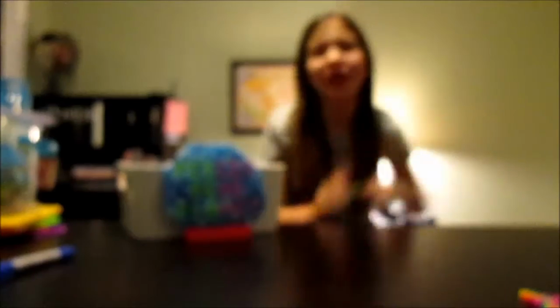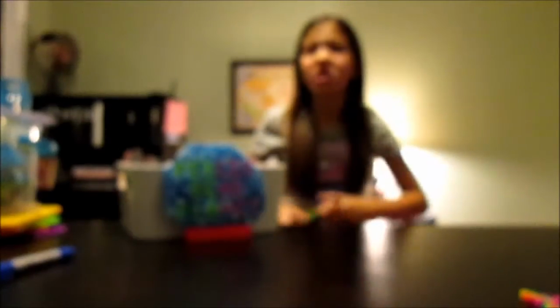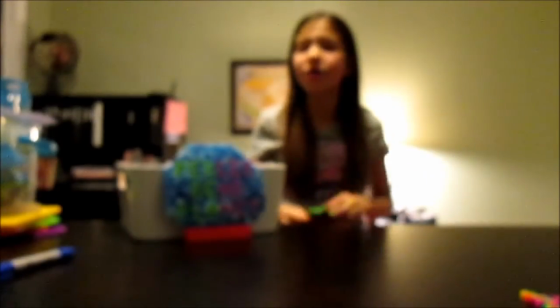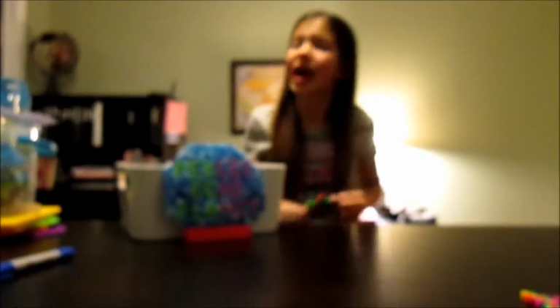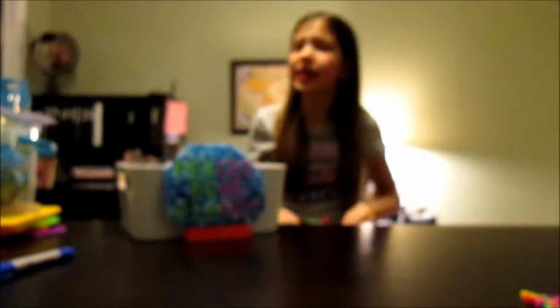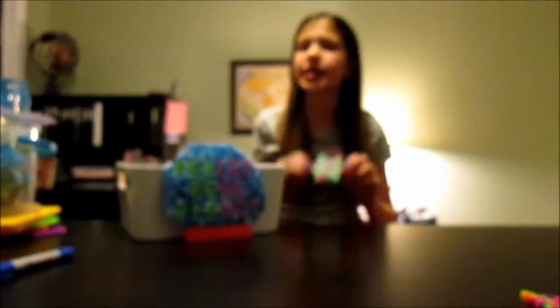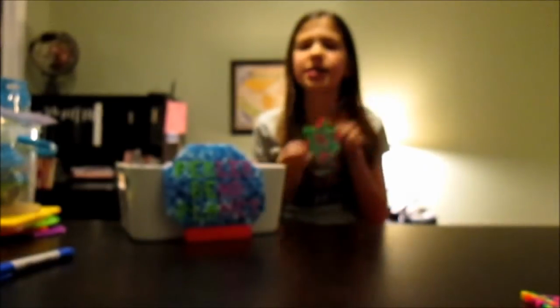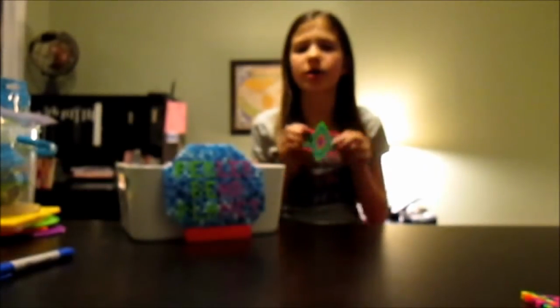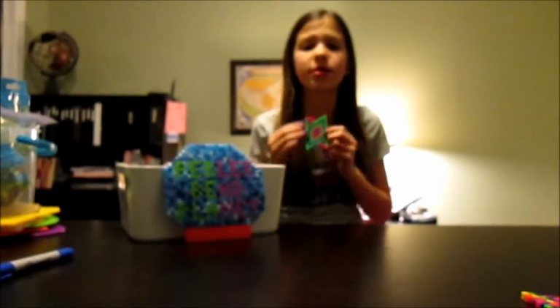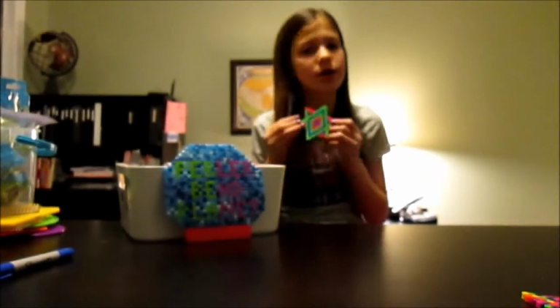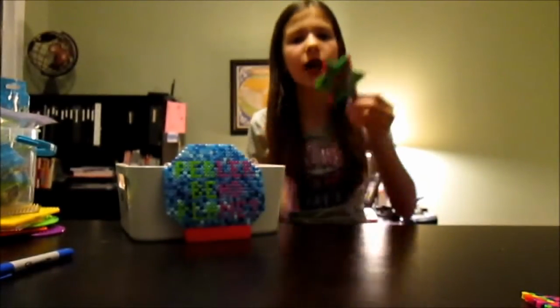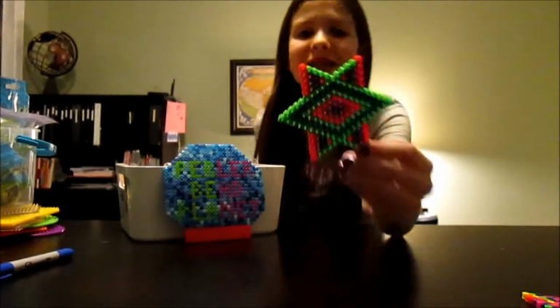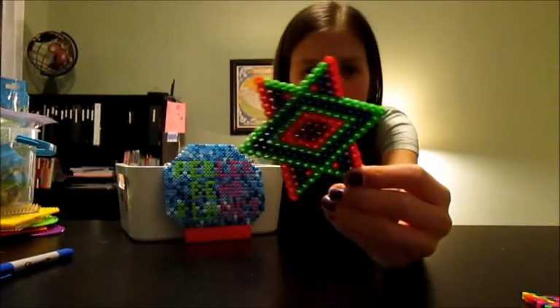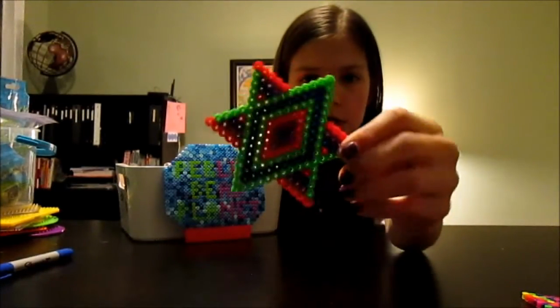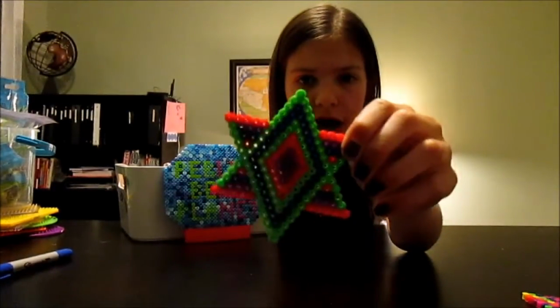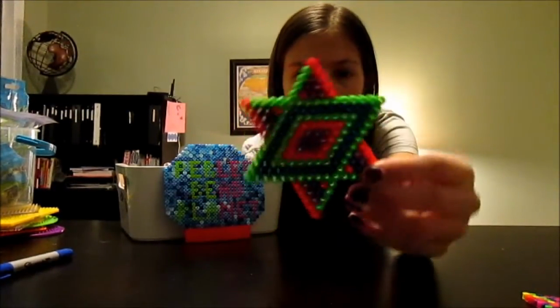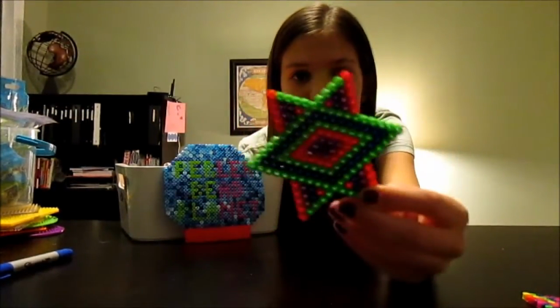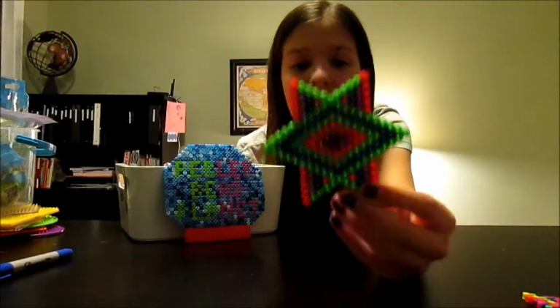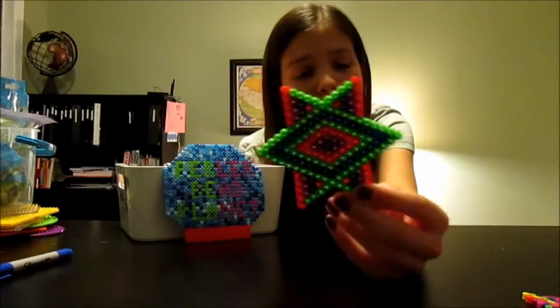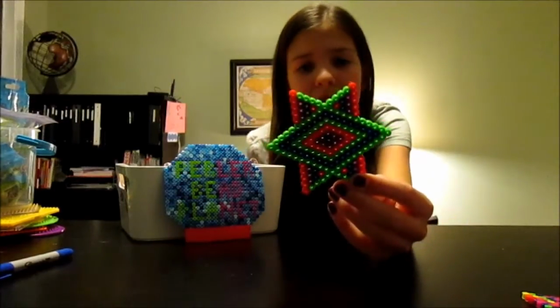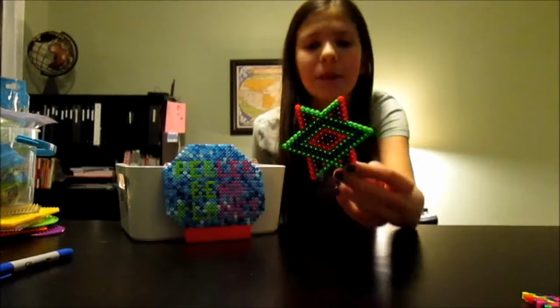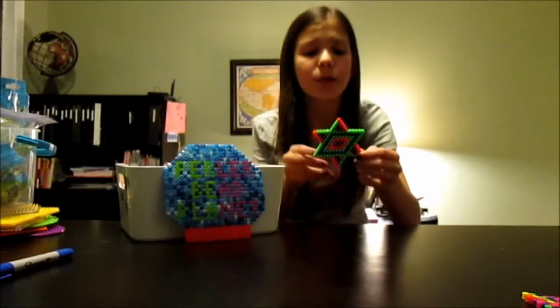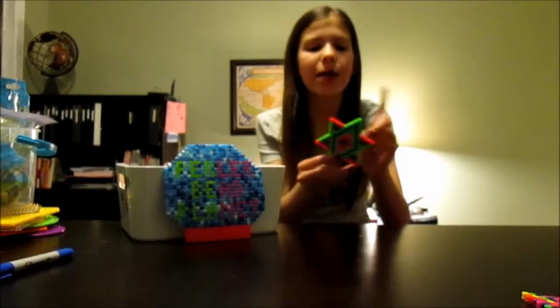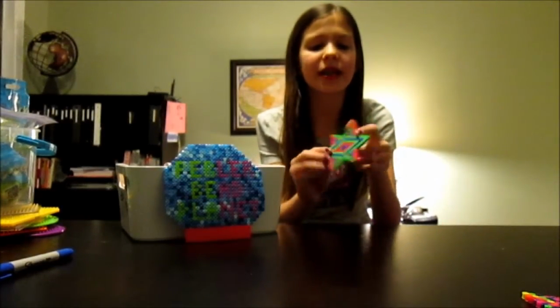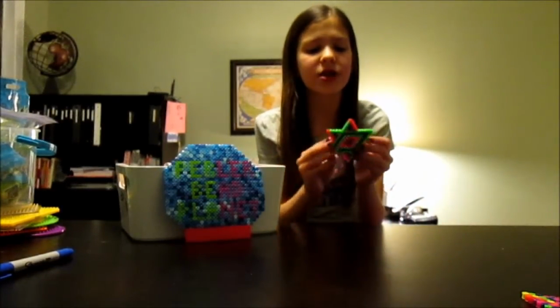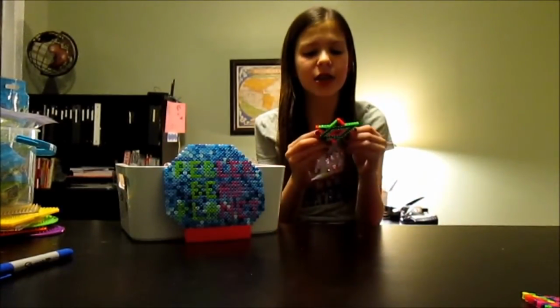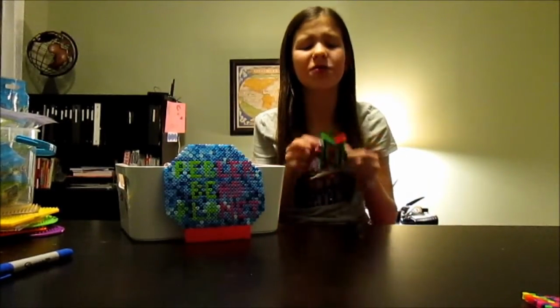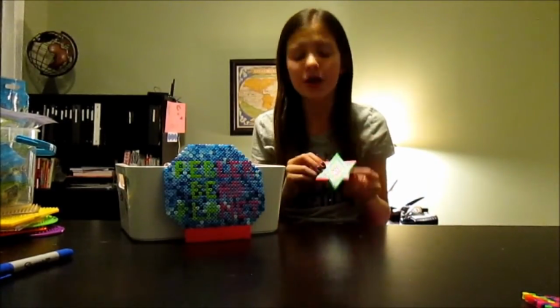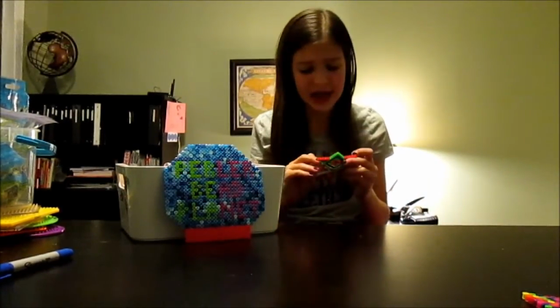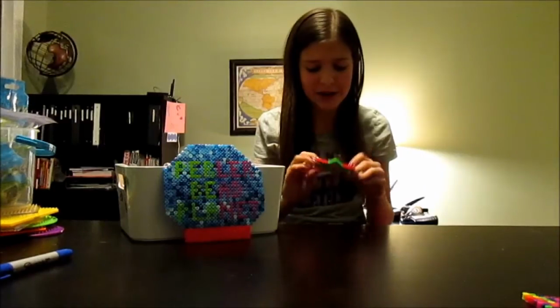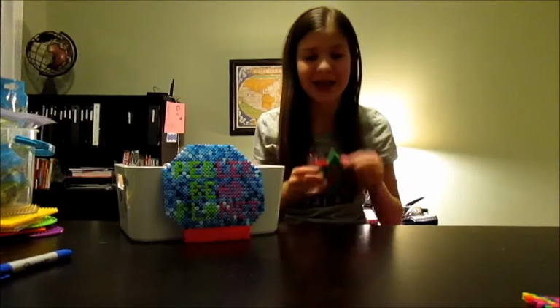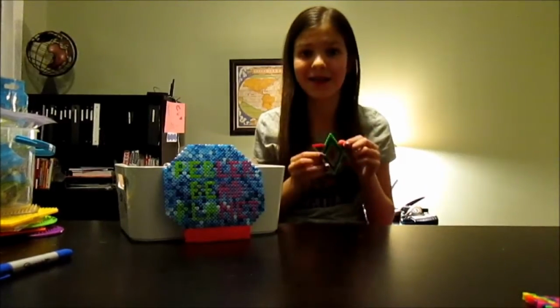My last creation of the month that I made is this star, using the small star pegboard. It's basically like an optical illusion. I did also get this from the pattern book and I just think it's a really cute design. It is so awesome.